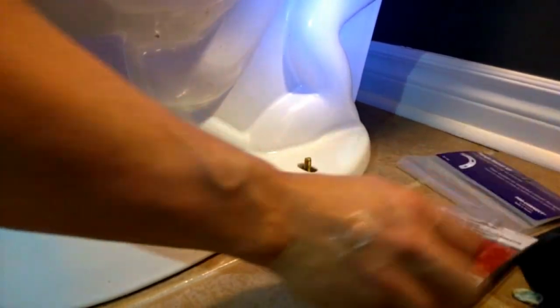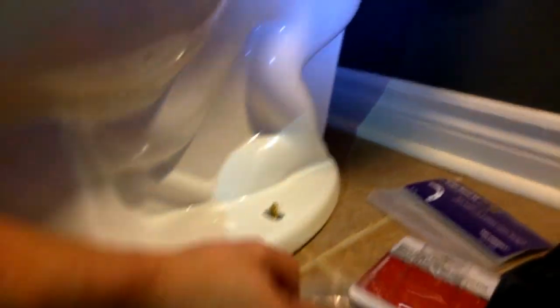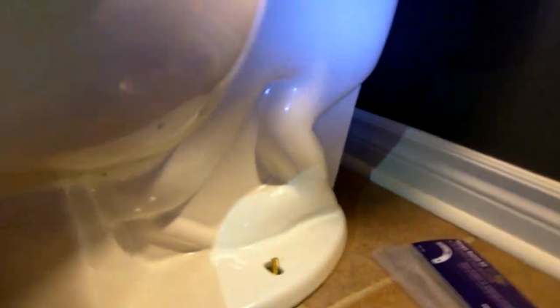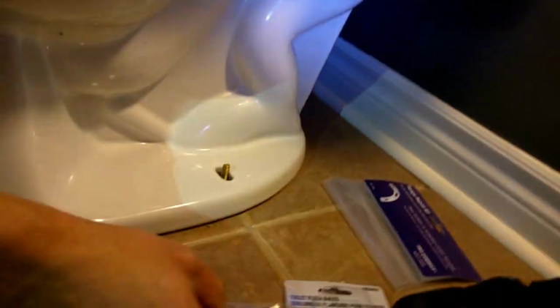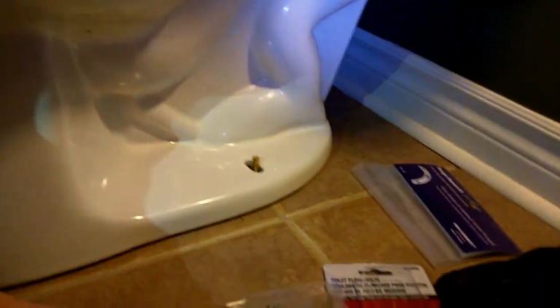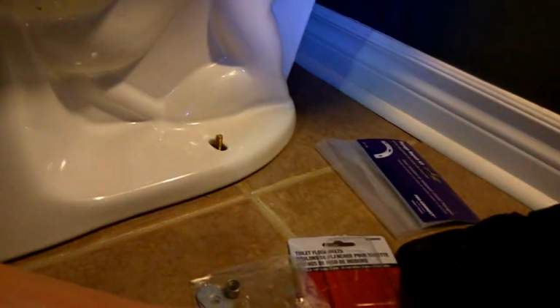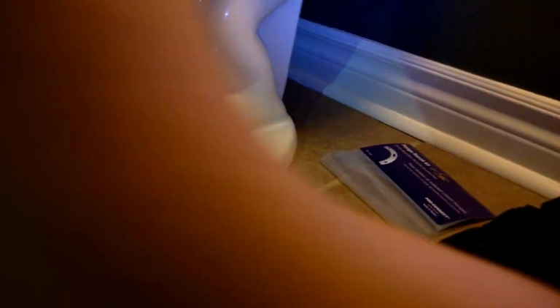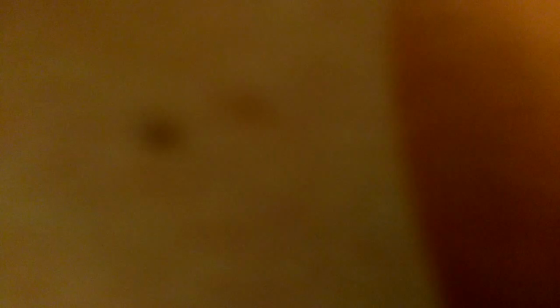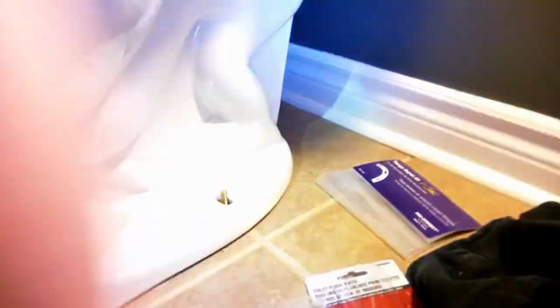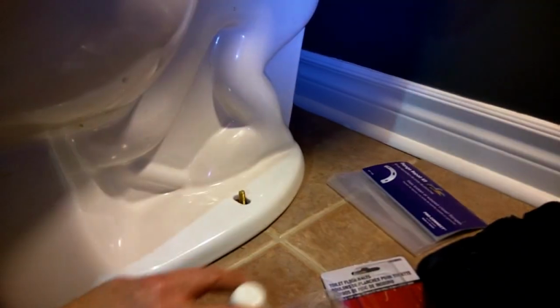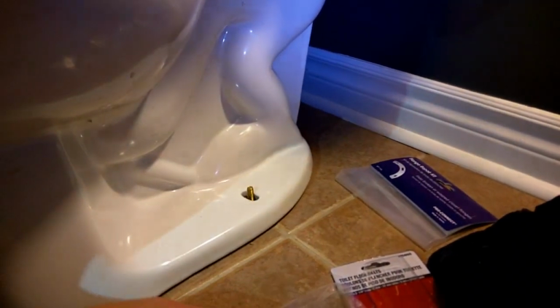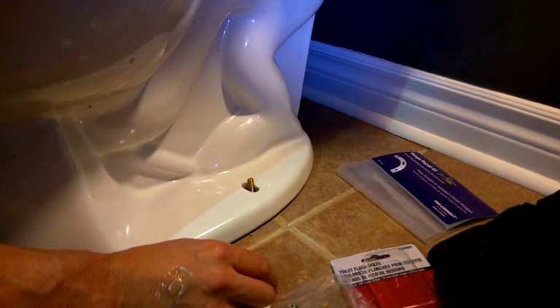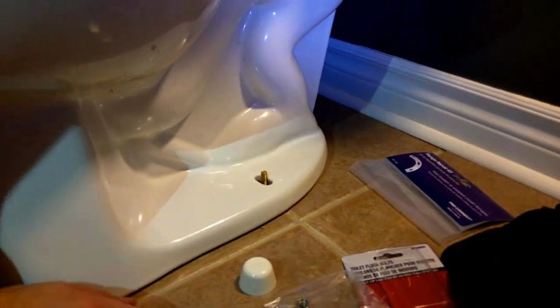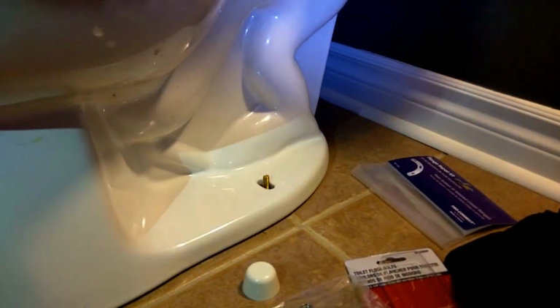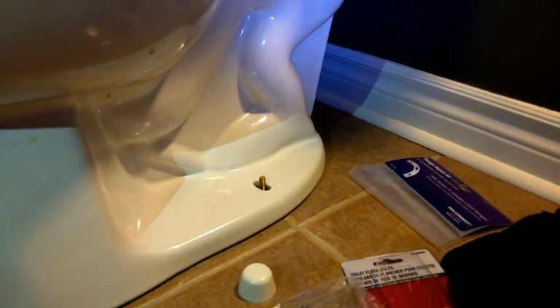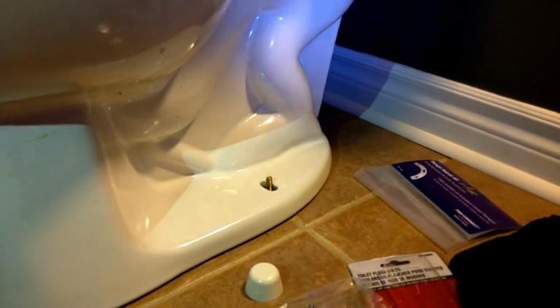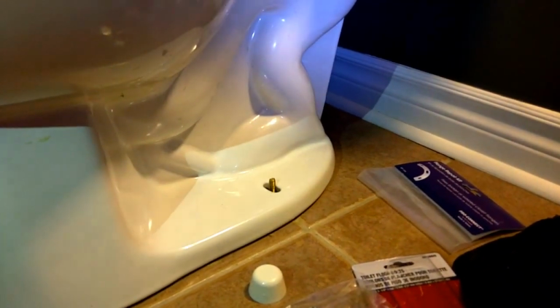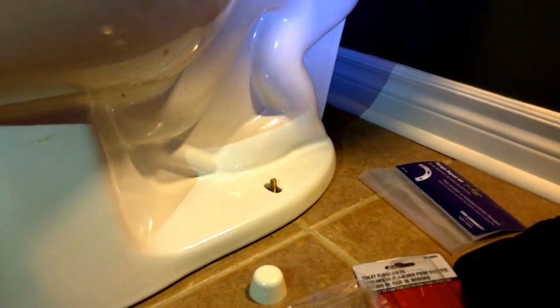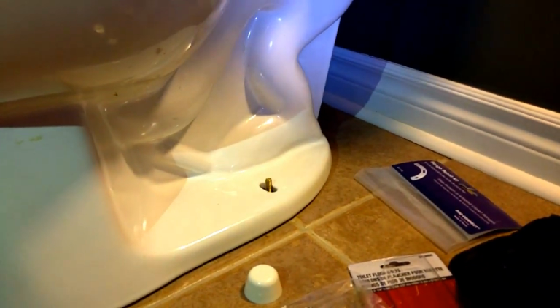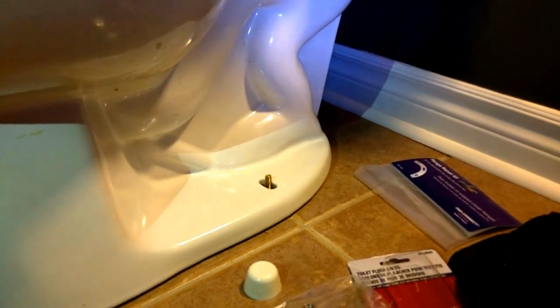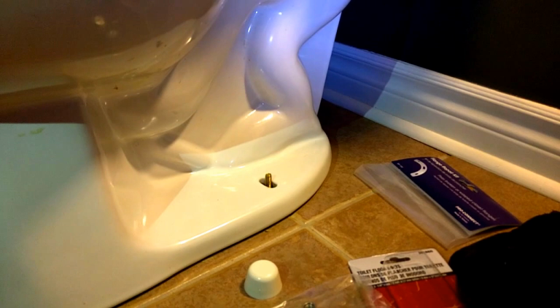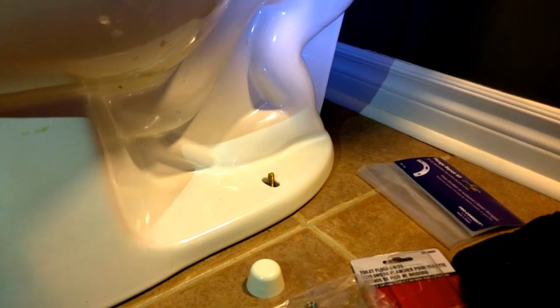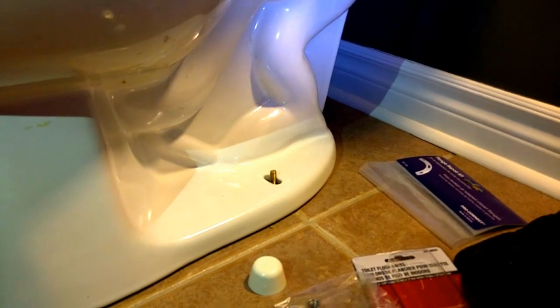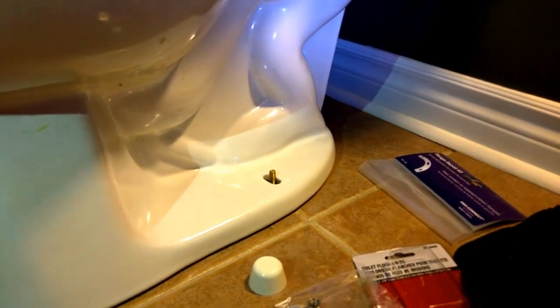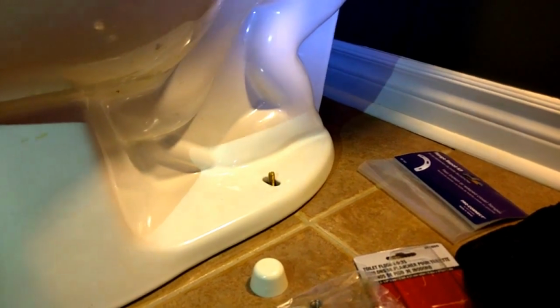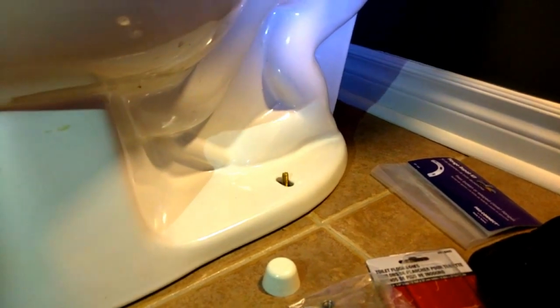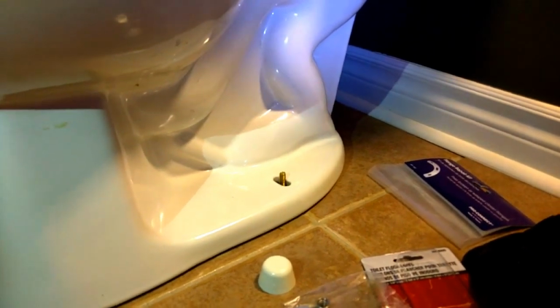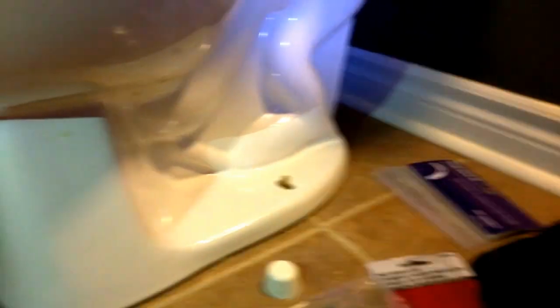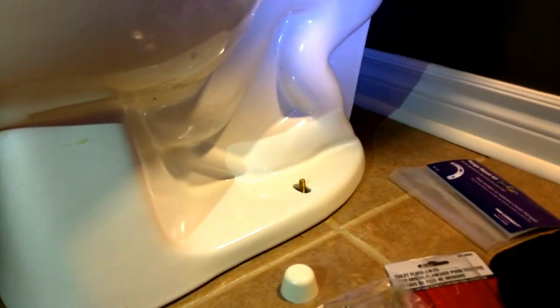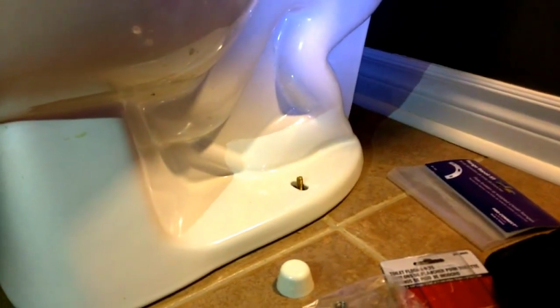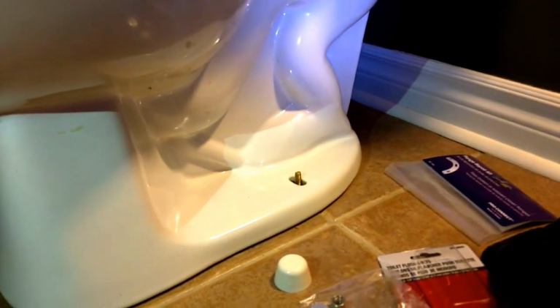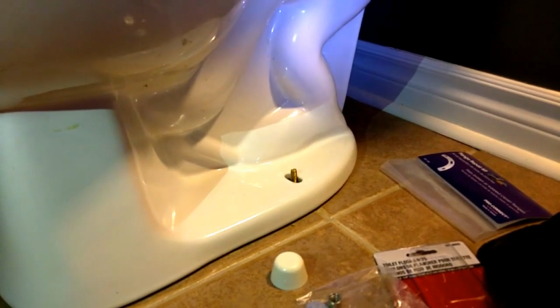Your toilet floor bolt kit comes with some washers and nuts. Put those on, put the cap back on, then reconnect the water using a crescent wrench on the bottom left fitting, and you should be good to go. I hope this helps somebody out.